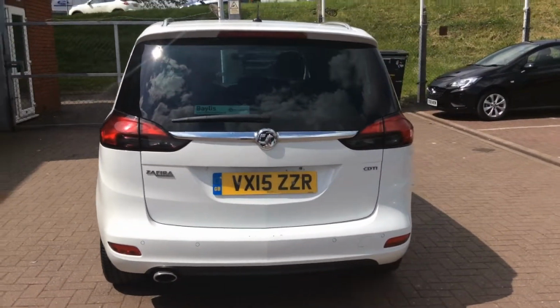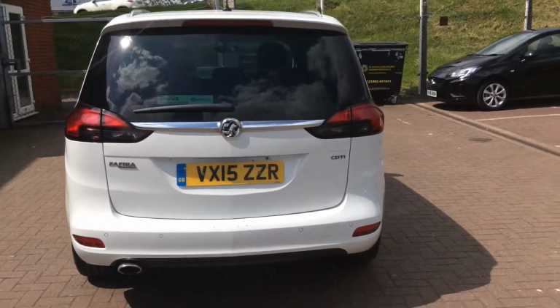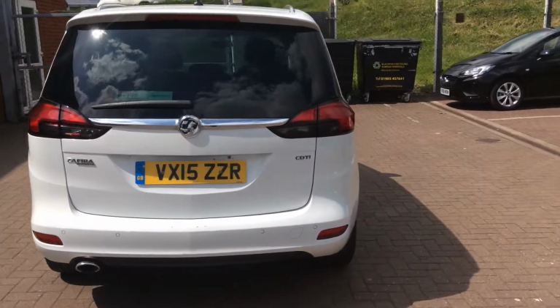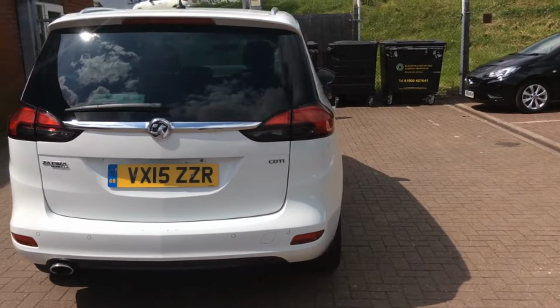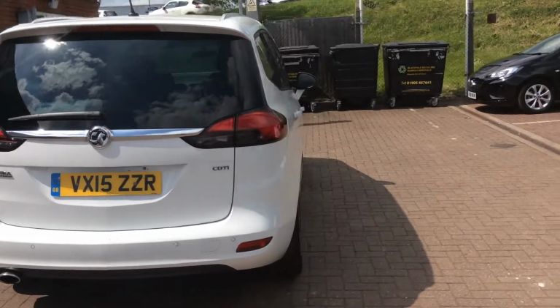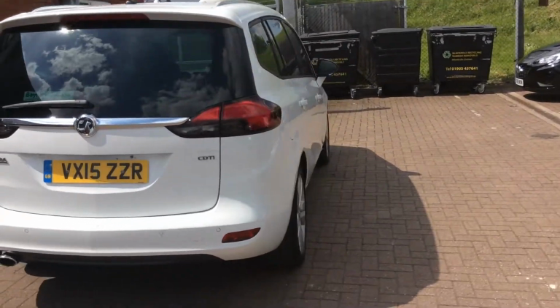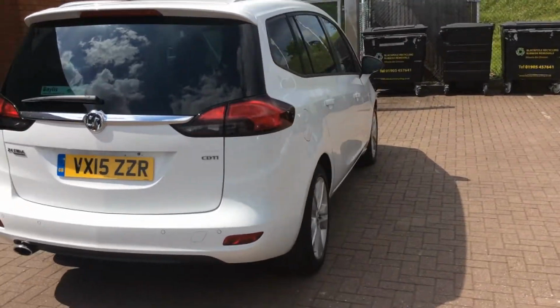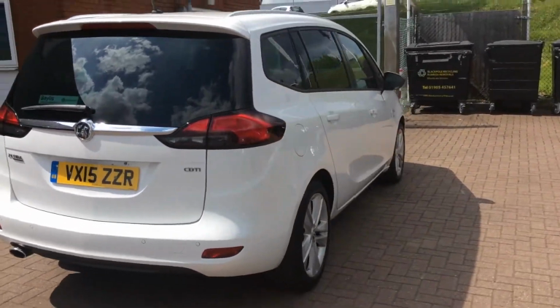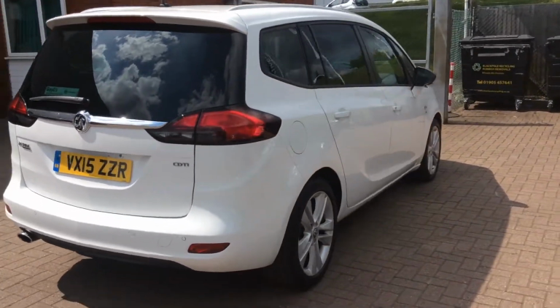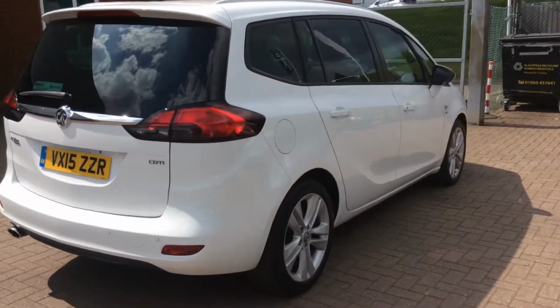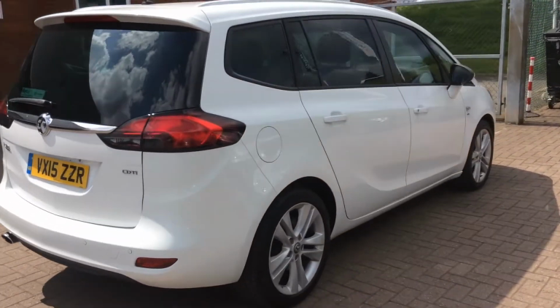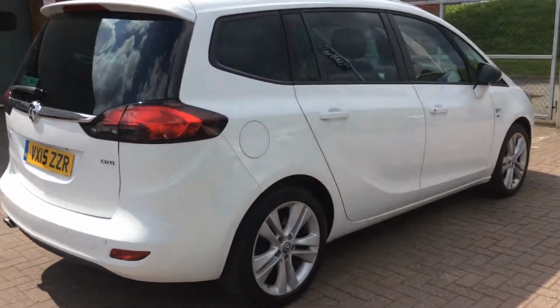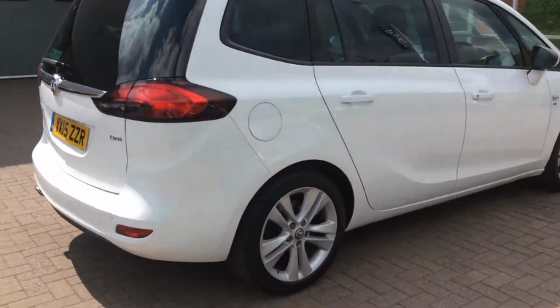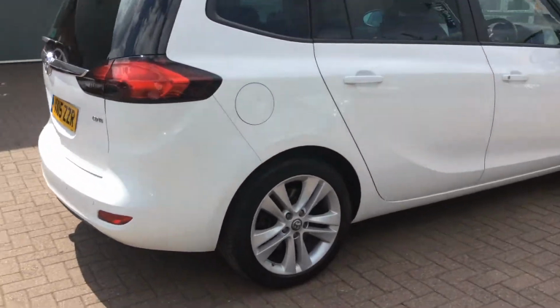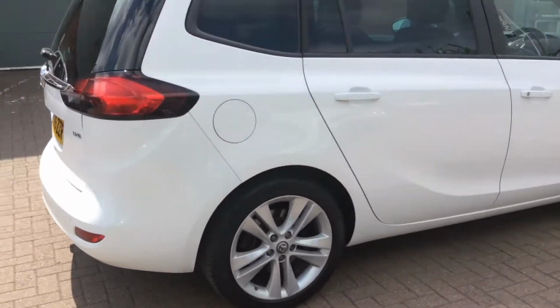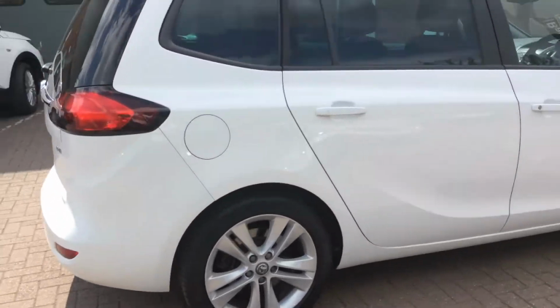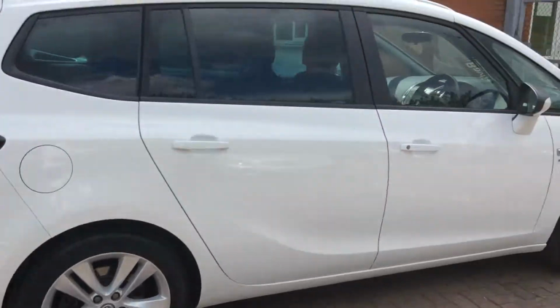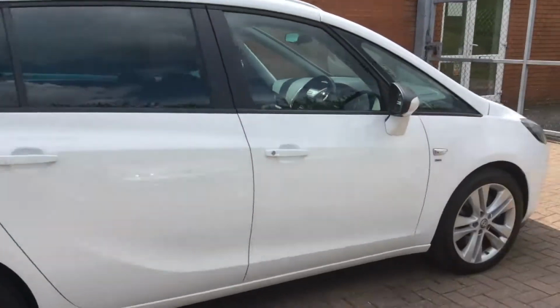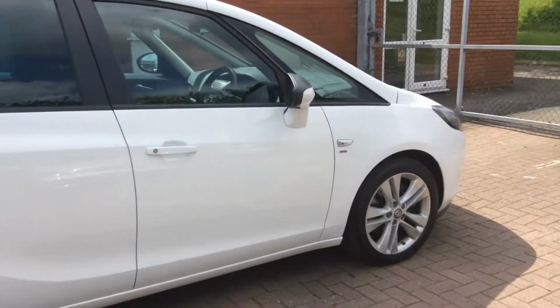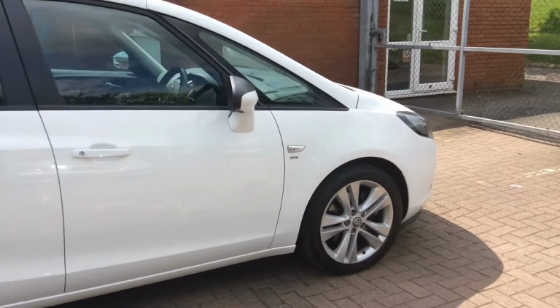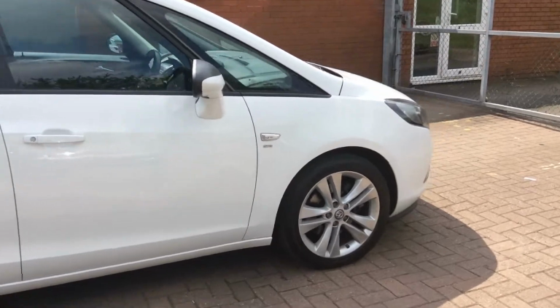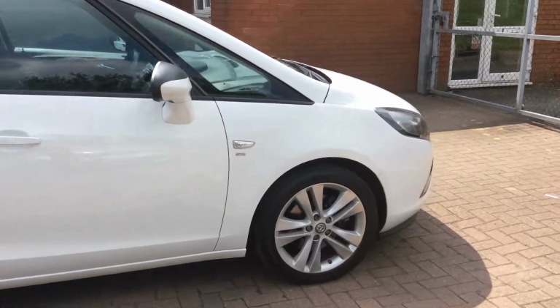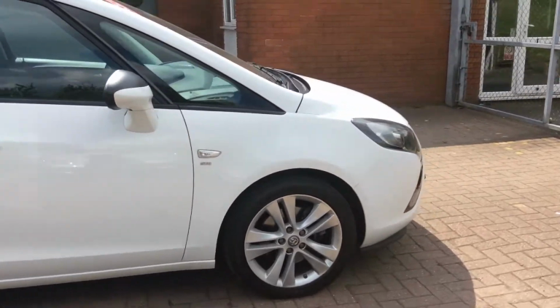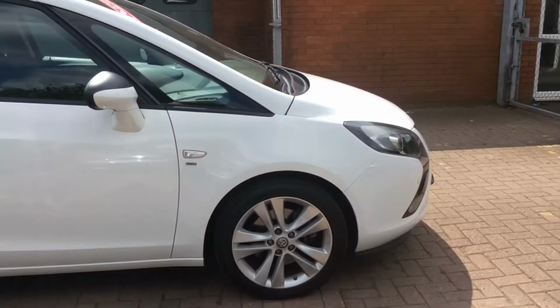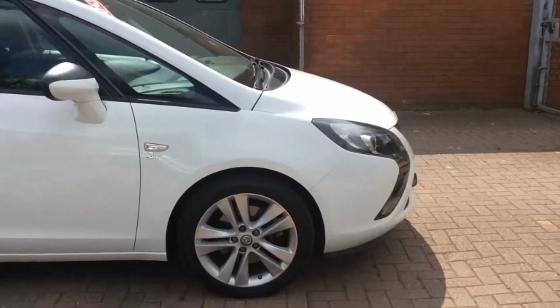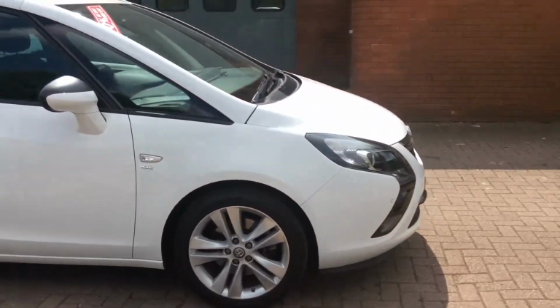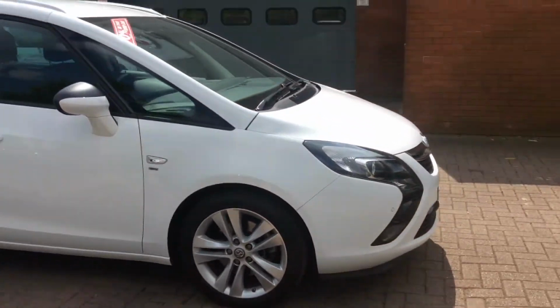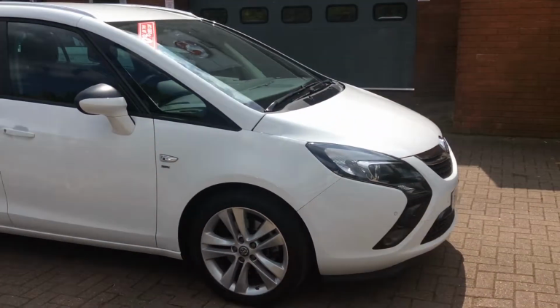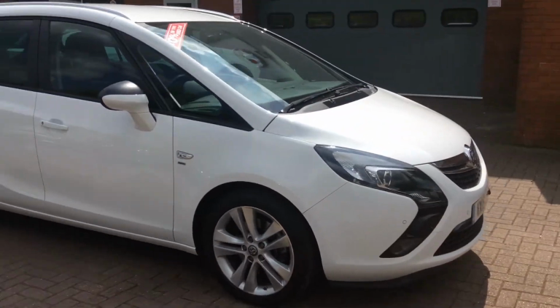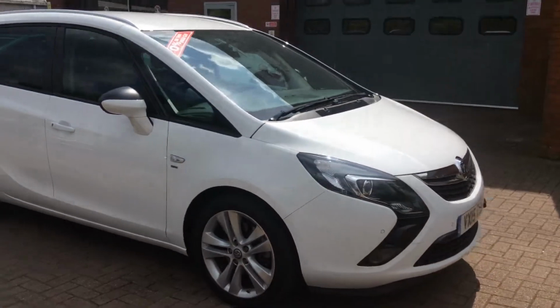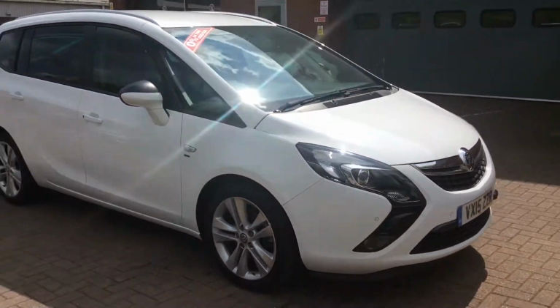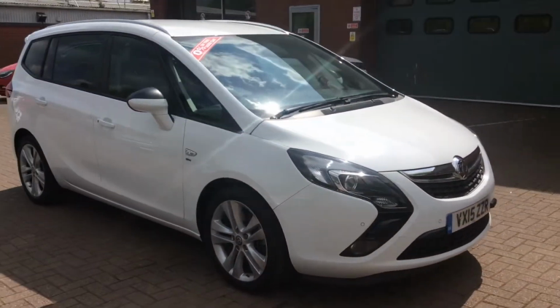Features on this car include front and rear parking sensors, an AM FM radio with a CD player, and Bluetooth and USB connections.